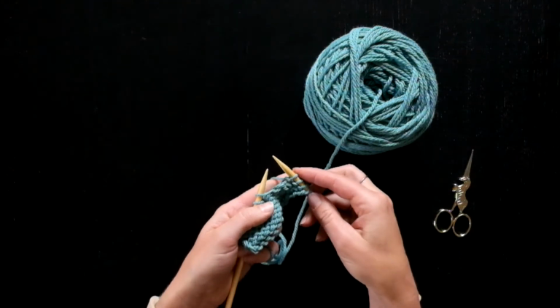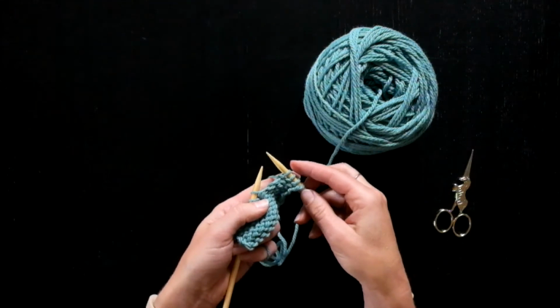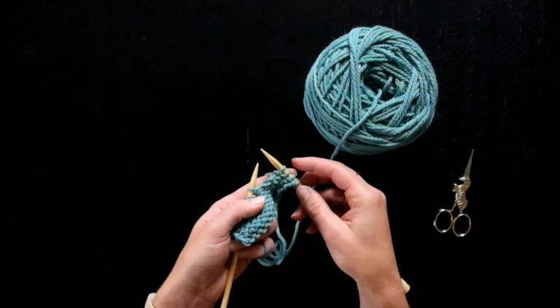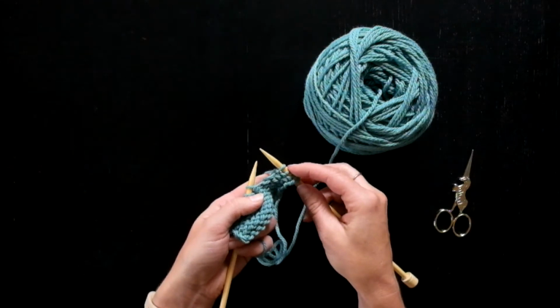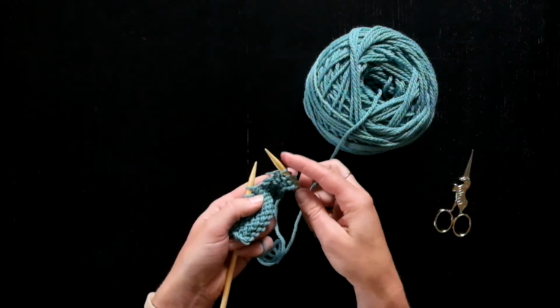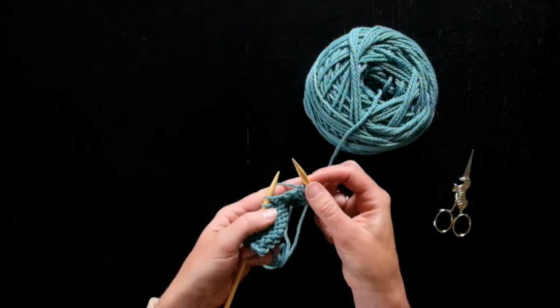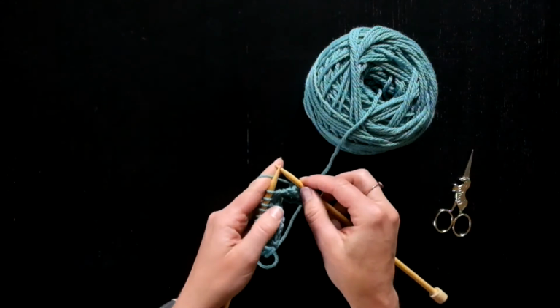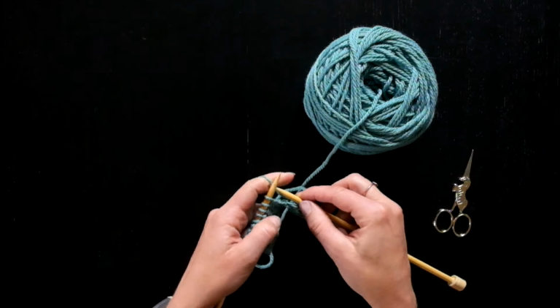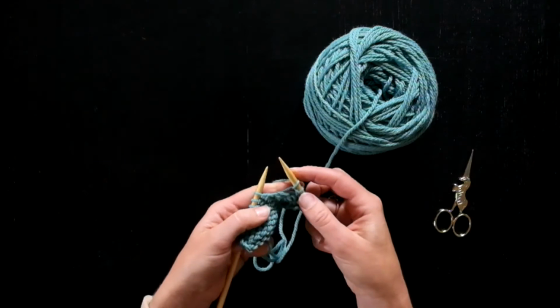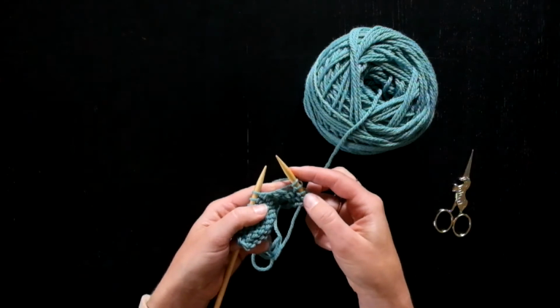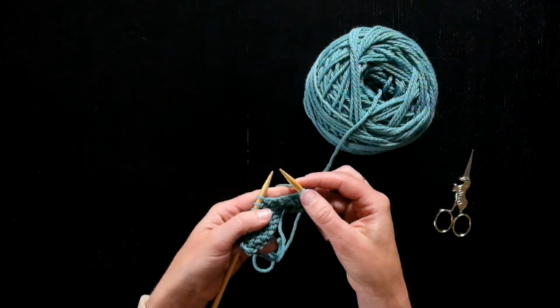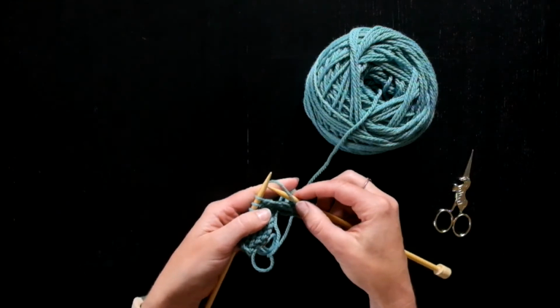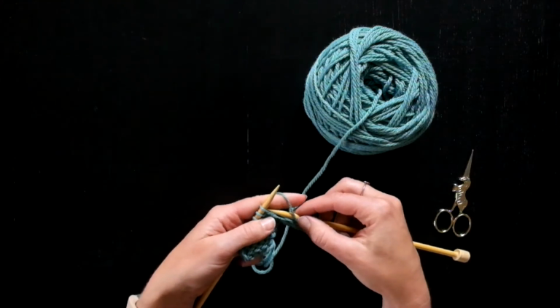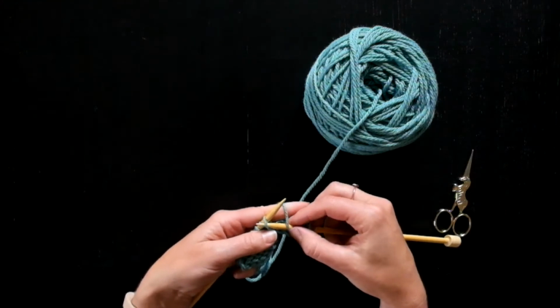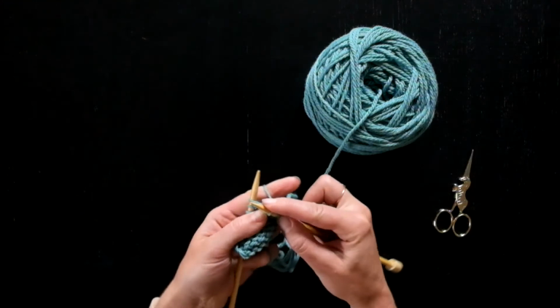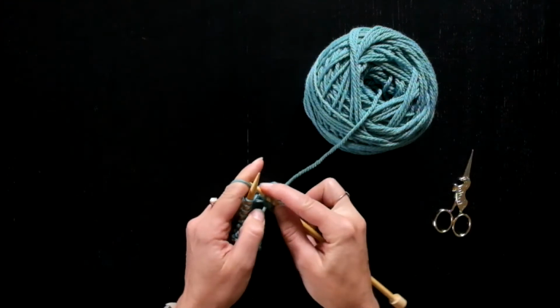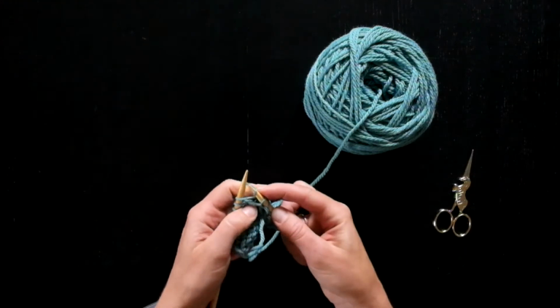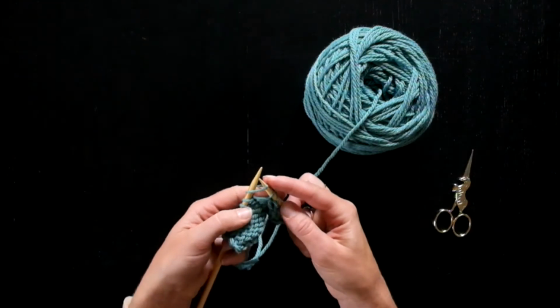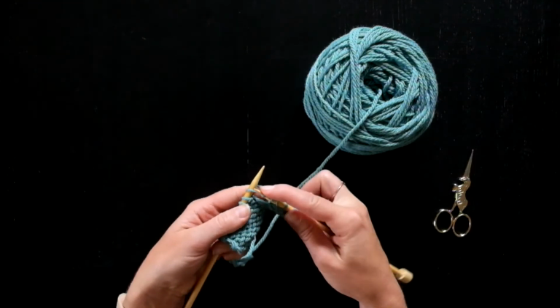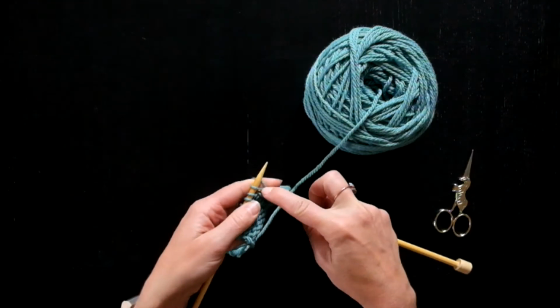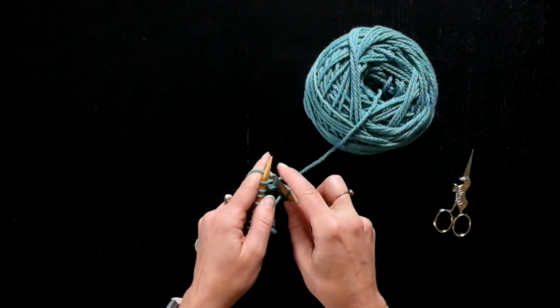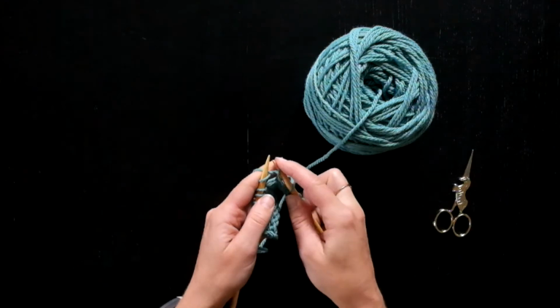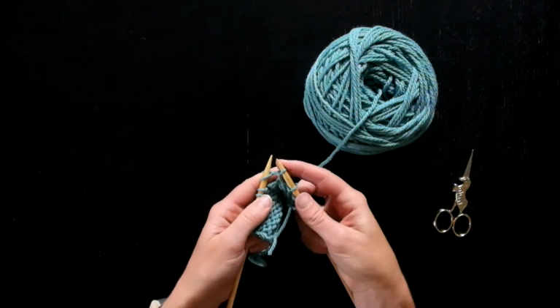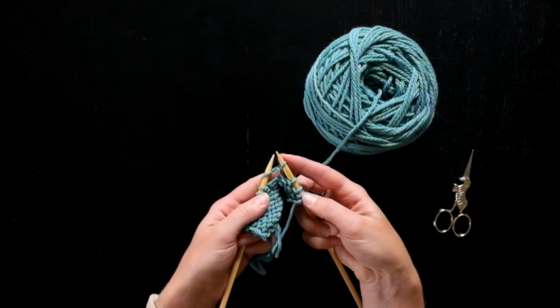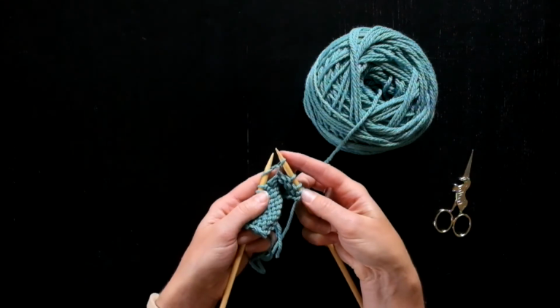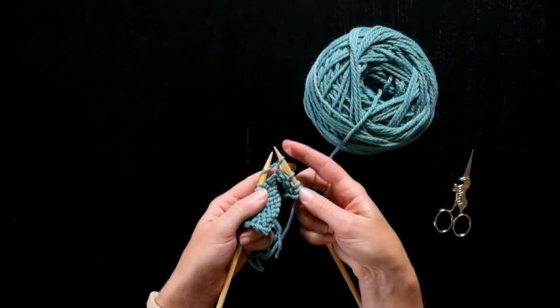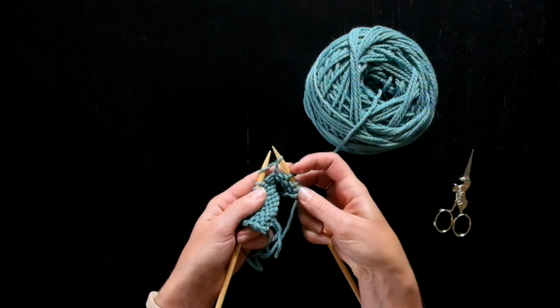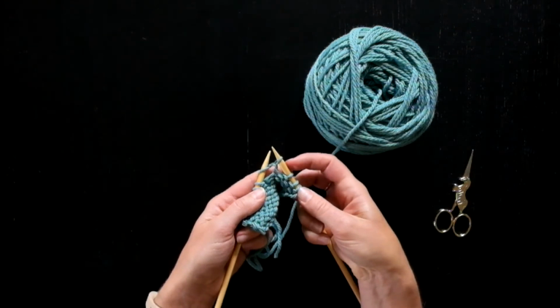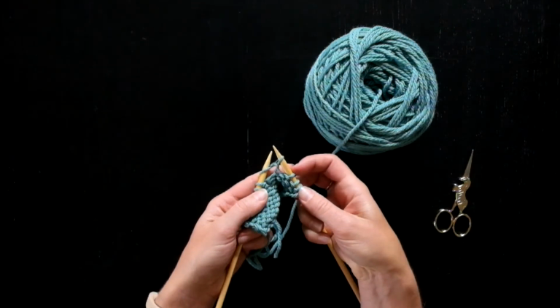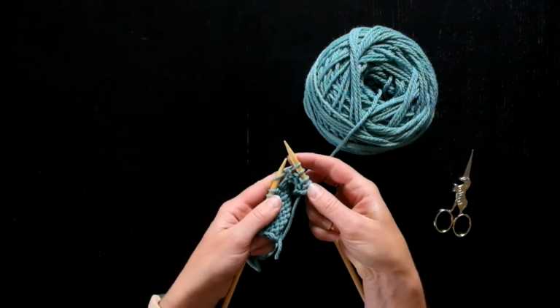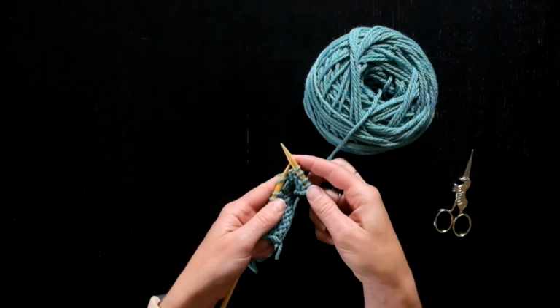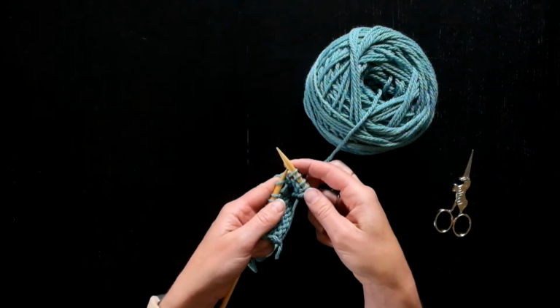Even though you're doing a yarn over before you start the stitch, the yarn over goes away when you finish the stitch. So you're not creating any extra stitches.